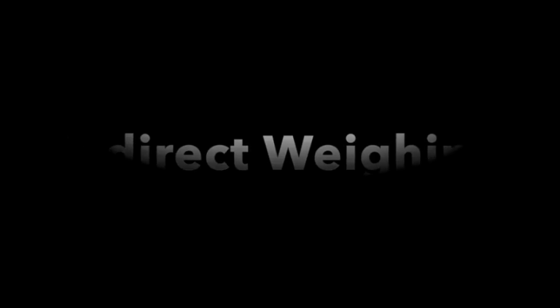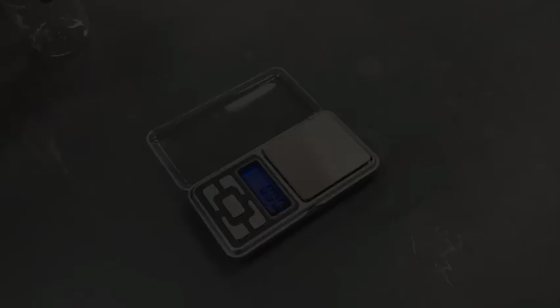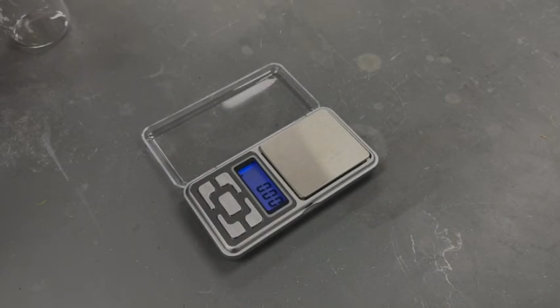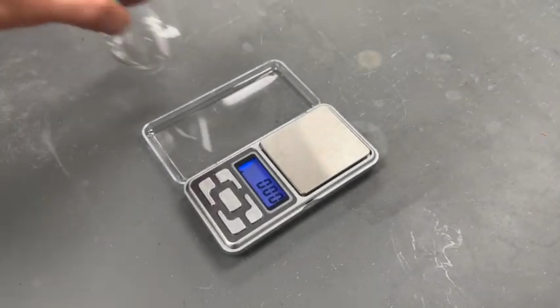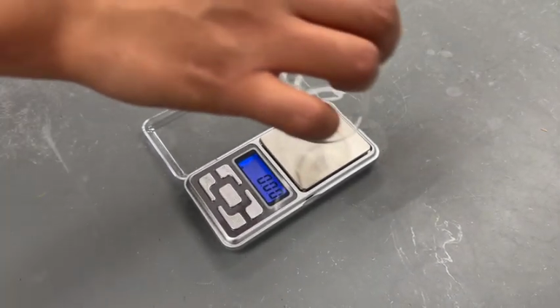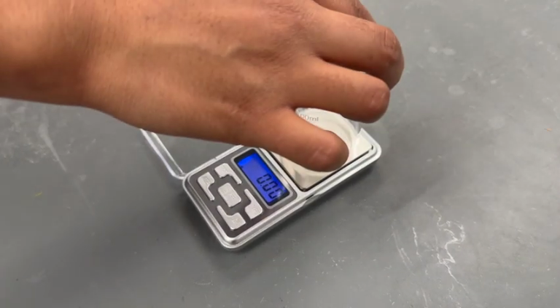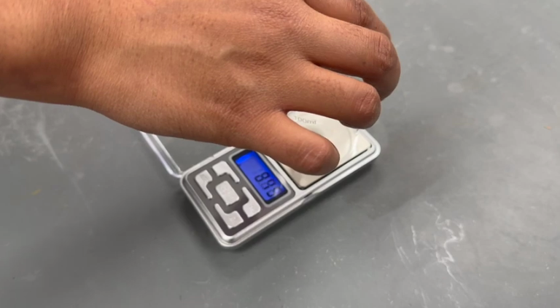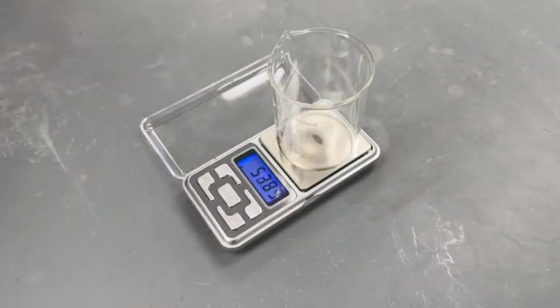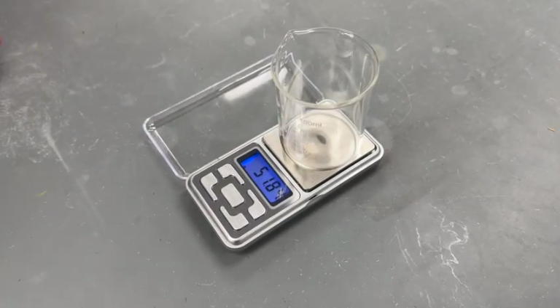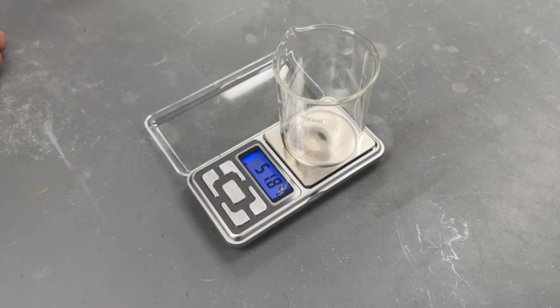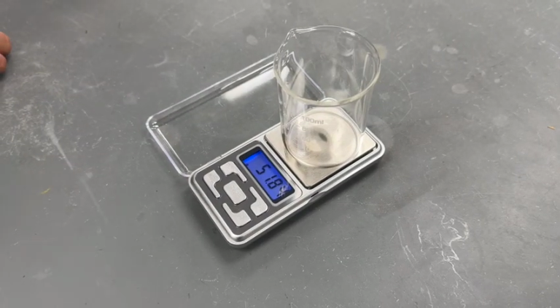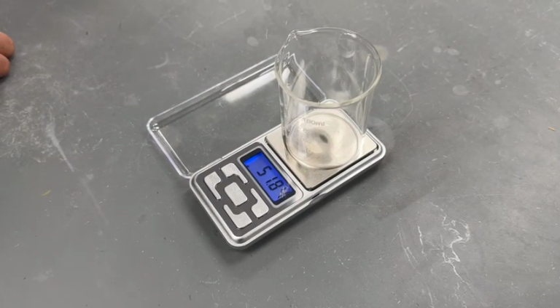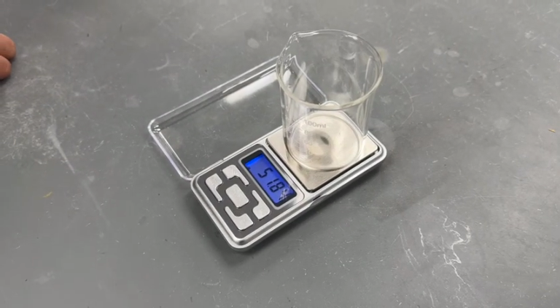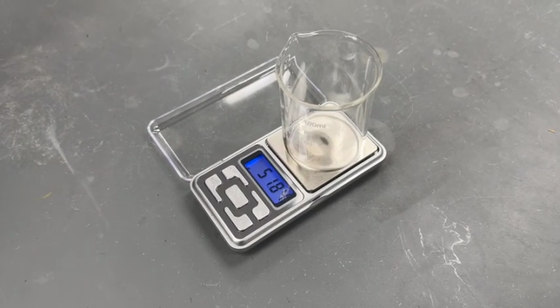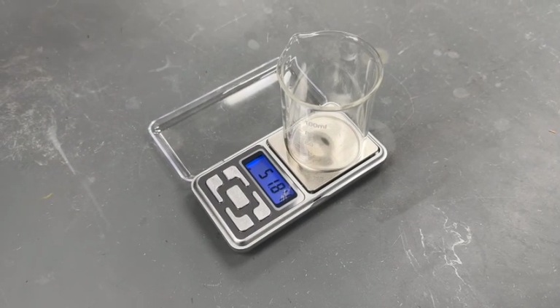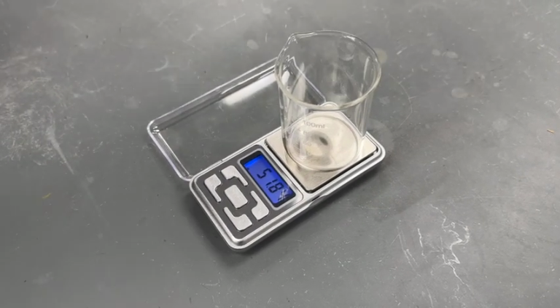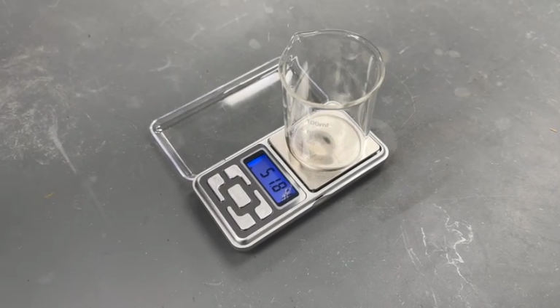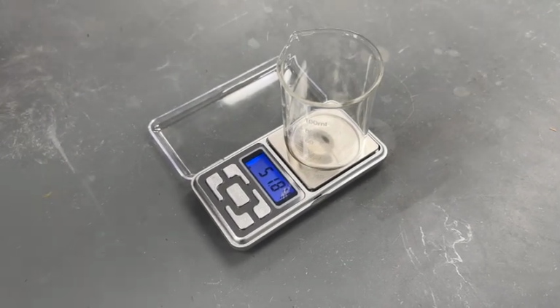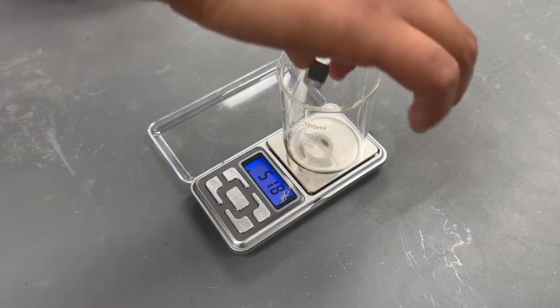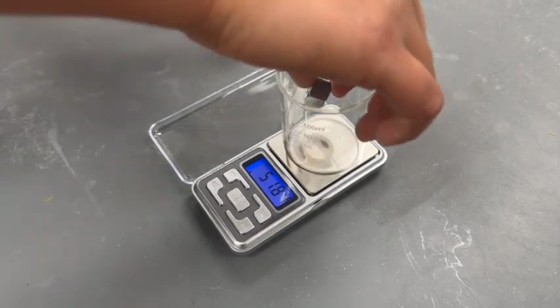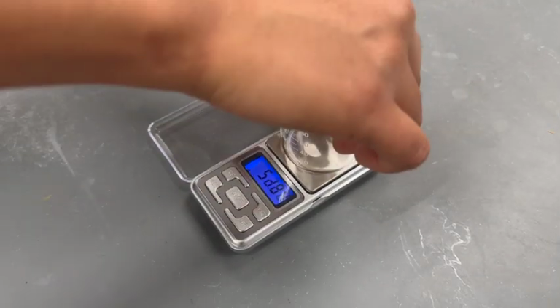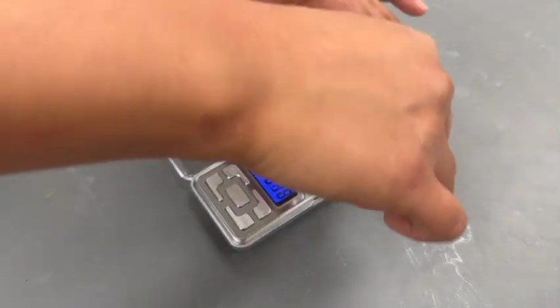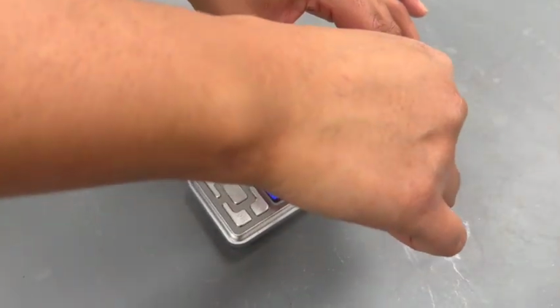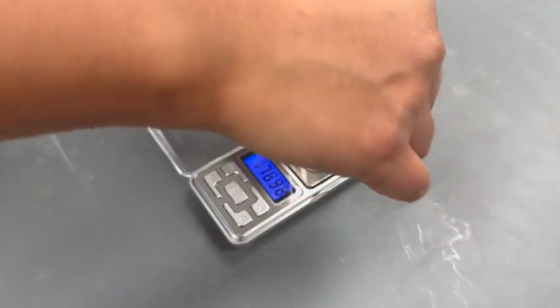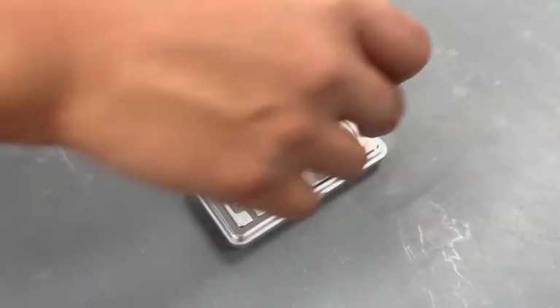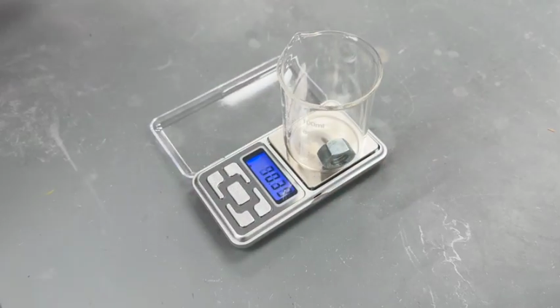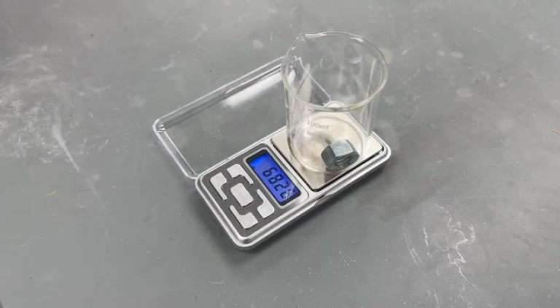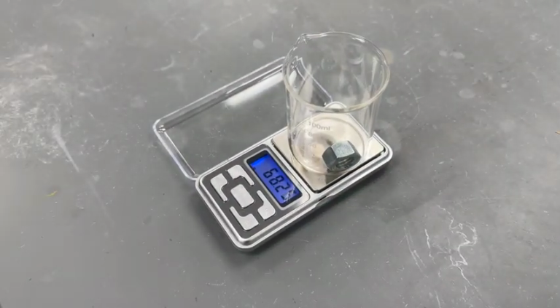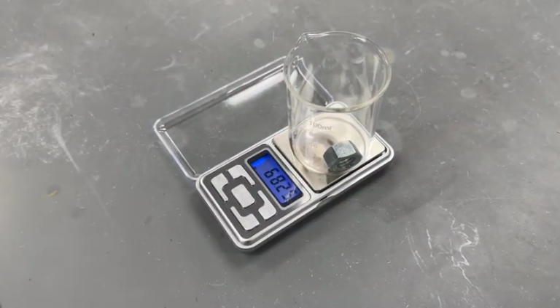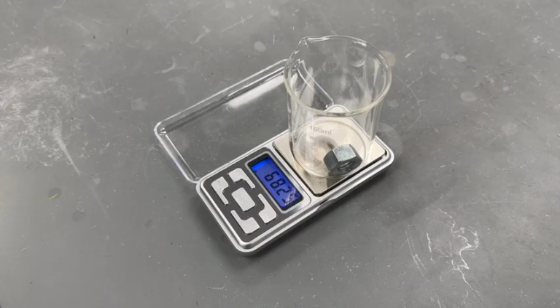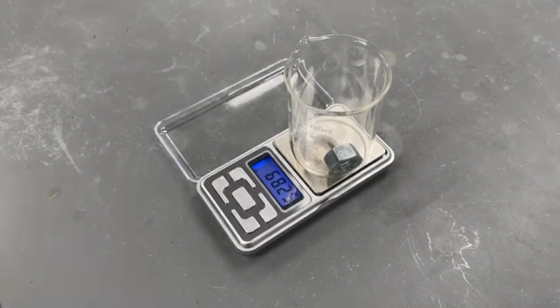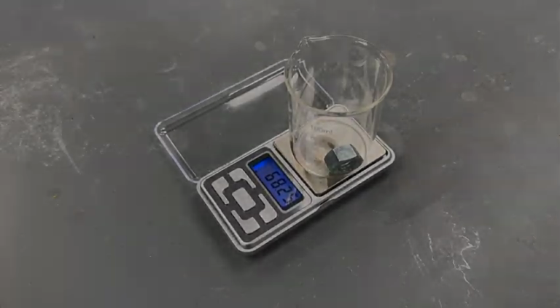To weigh the solid indirectly, place a 100 milliliter beaker on the balance and record its mass. Place the solid in the beaker and record the combined mass. Calculate the mass of the solid by subtracting the mass of the empty beaker from the combined mass of the beaker and solid.